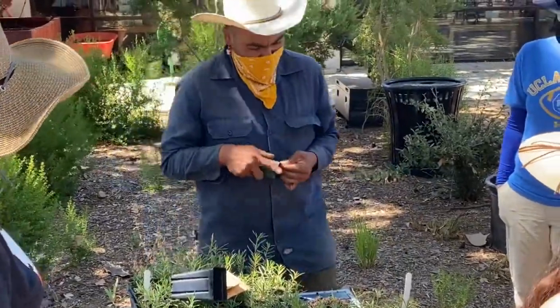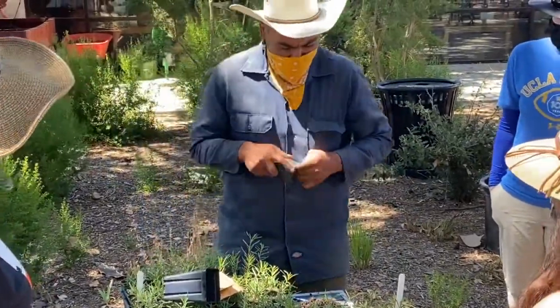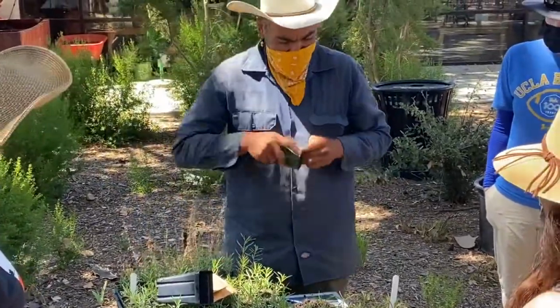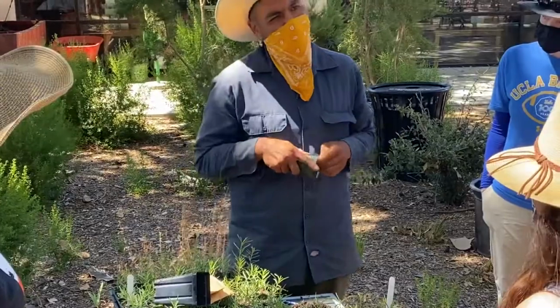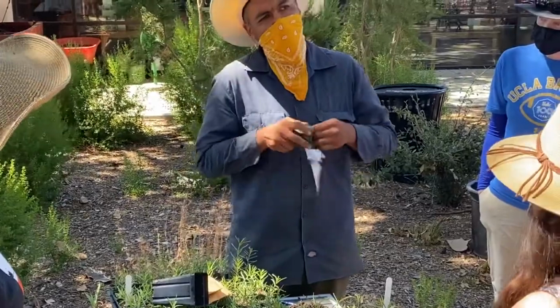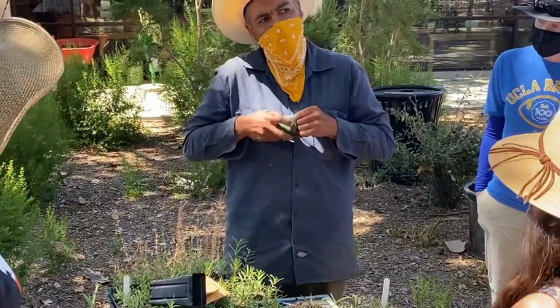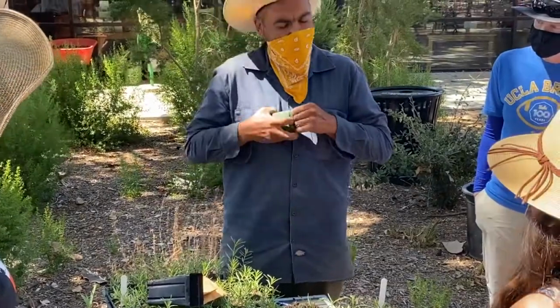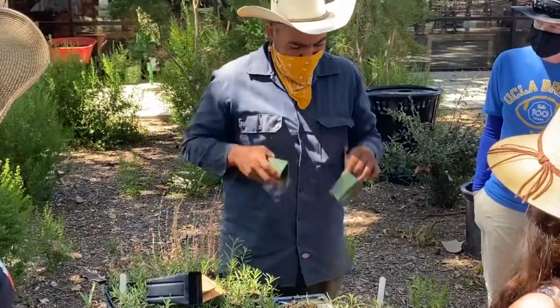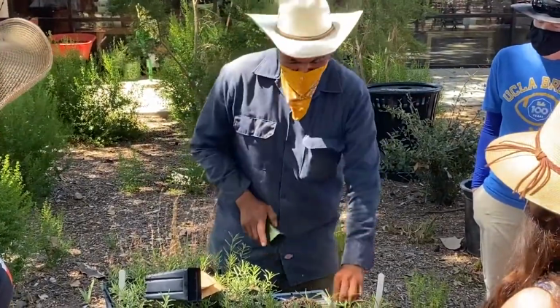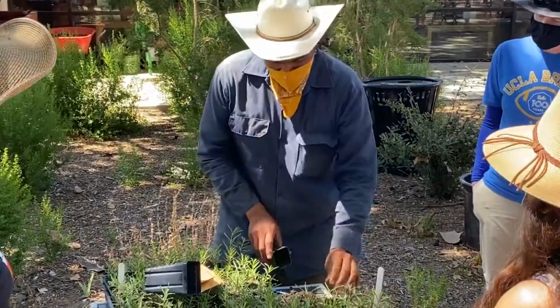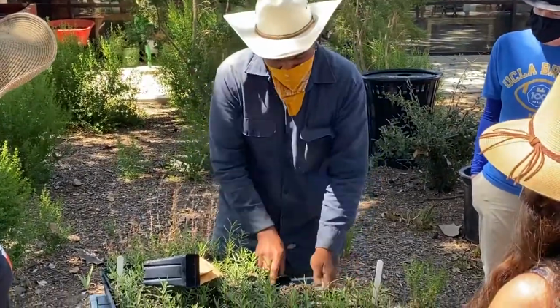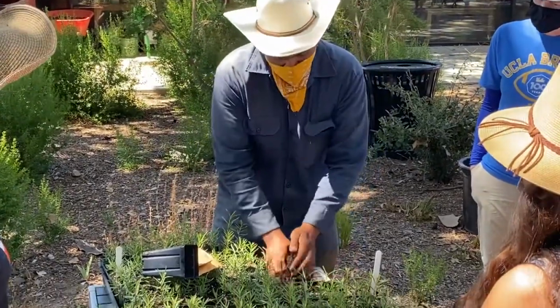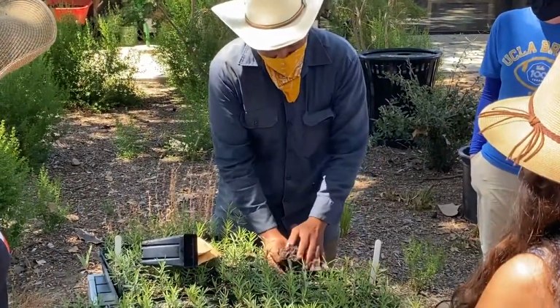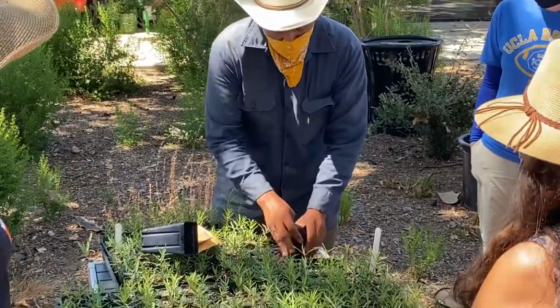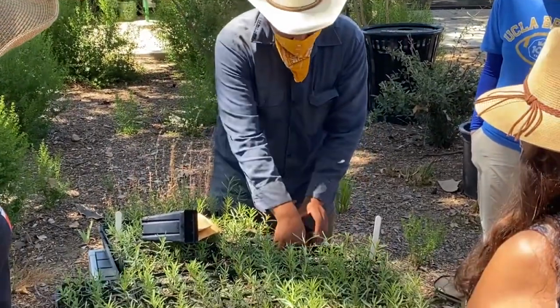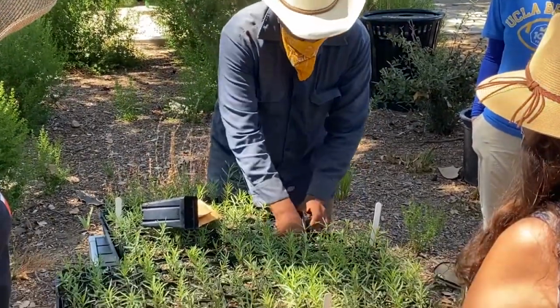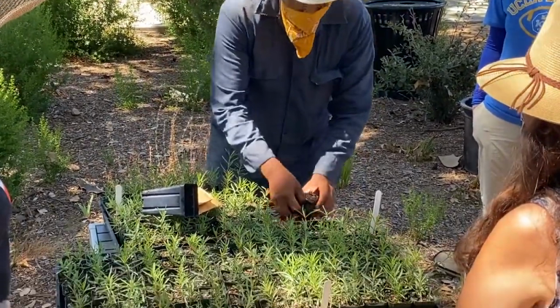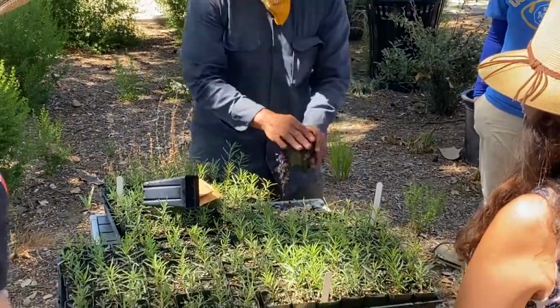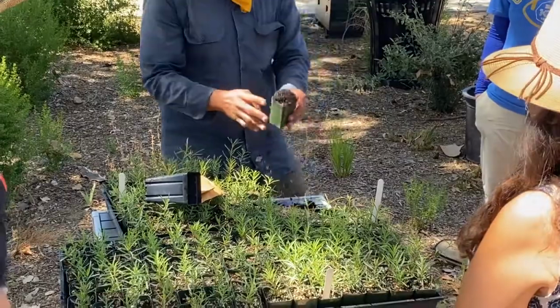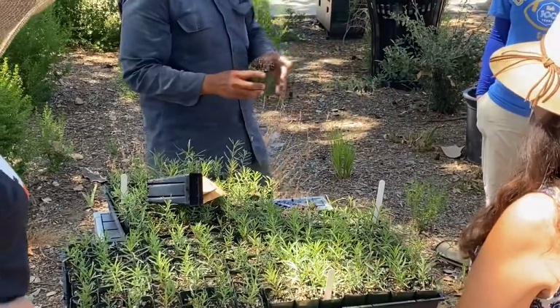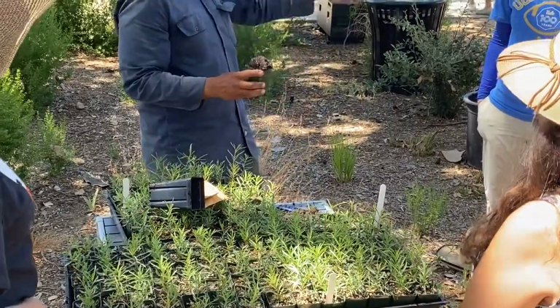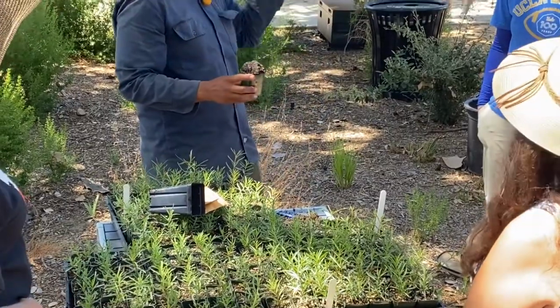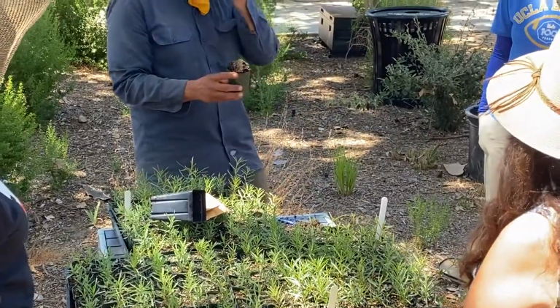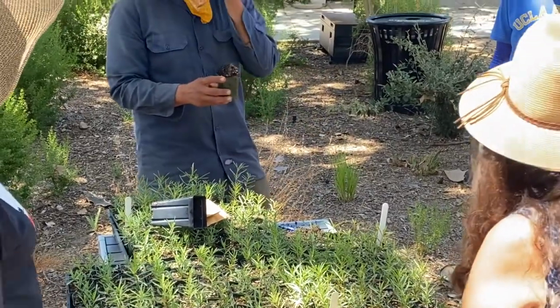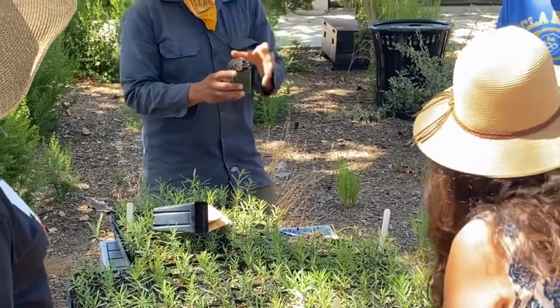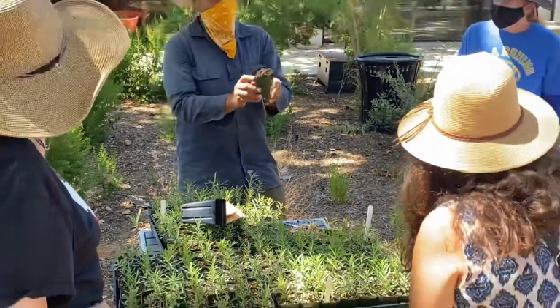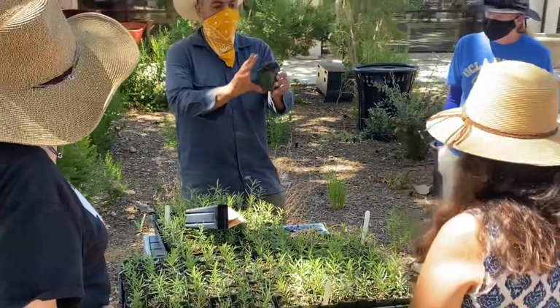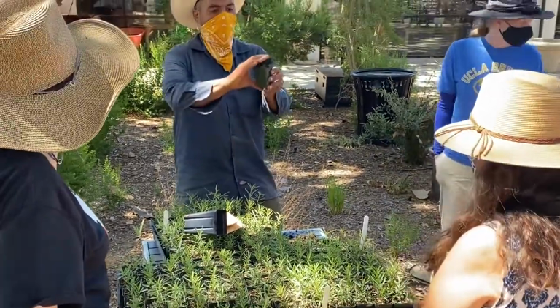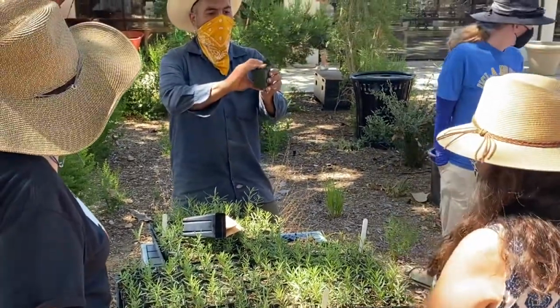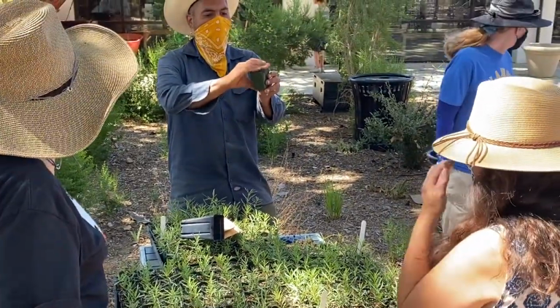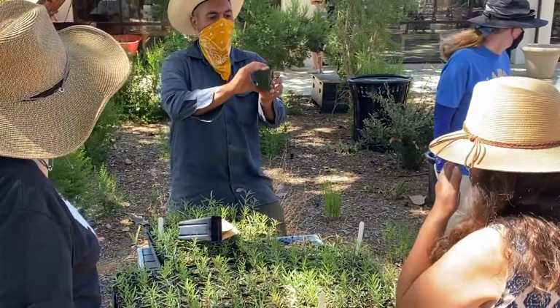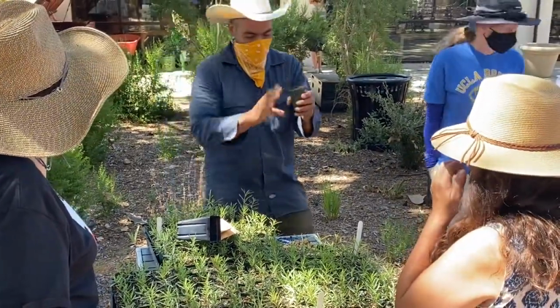This is just regular potting soil. If we were to buy it at a nursery it would cost about ten dollars a bag — you can spend up to twenty bucks if you want. We have these pots if you want to take some home.